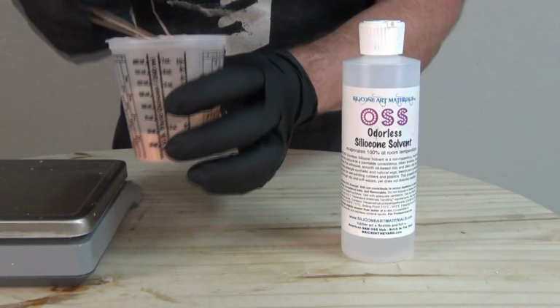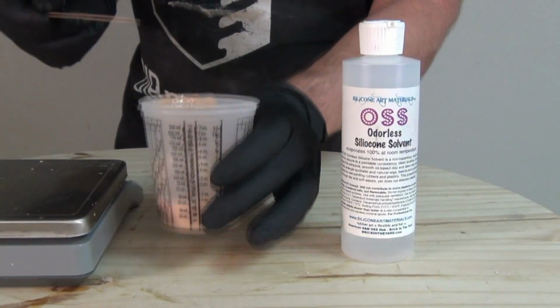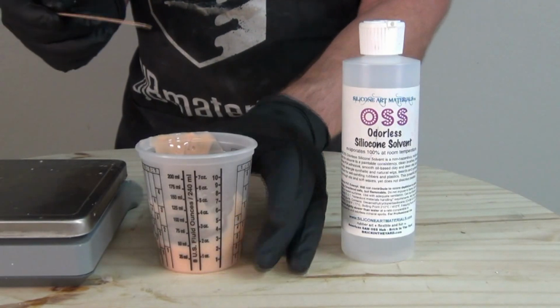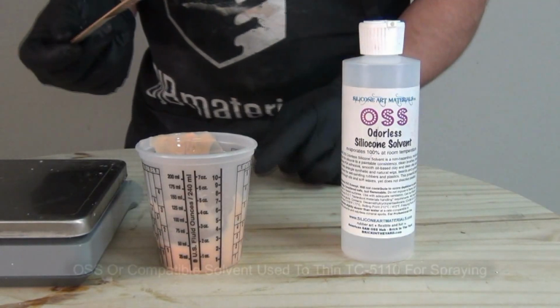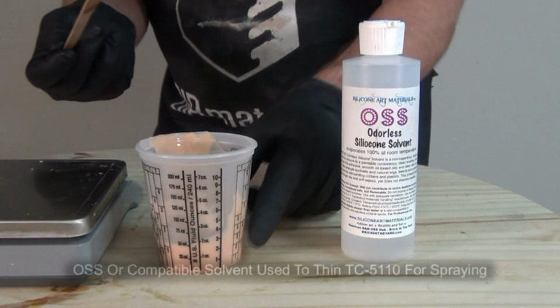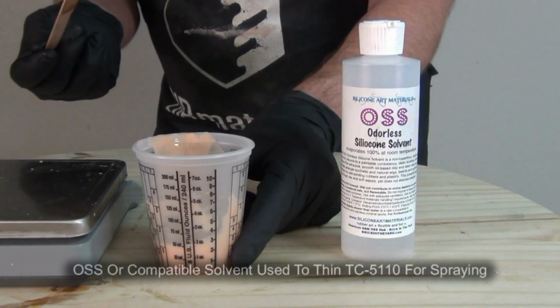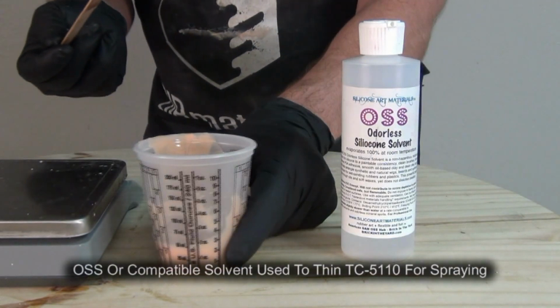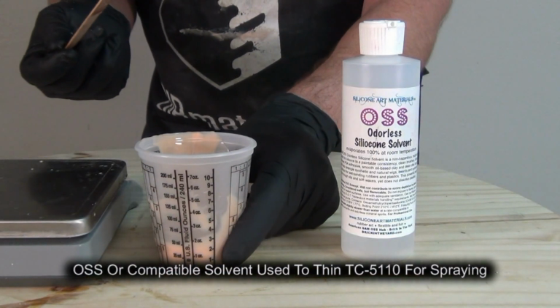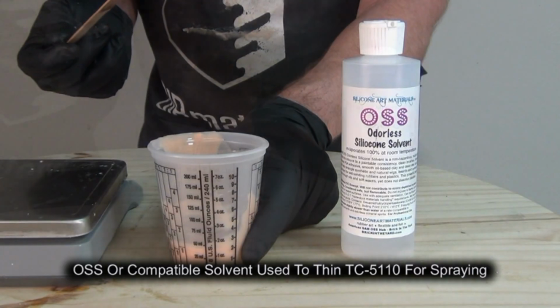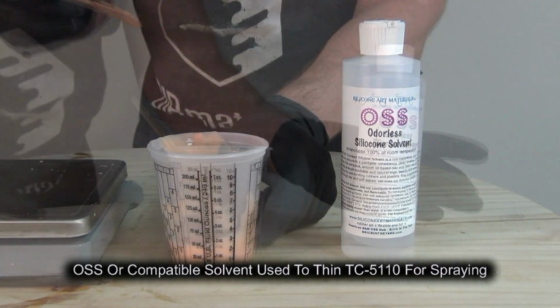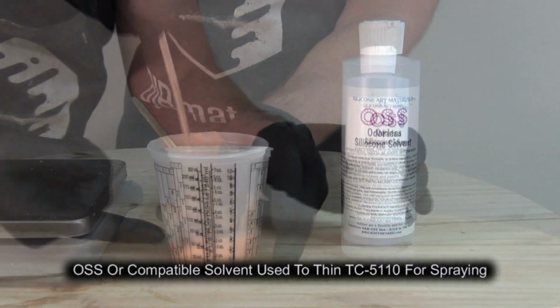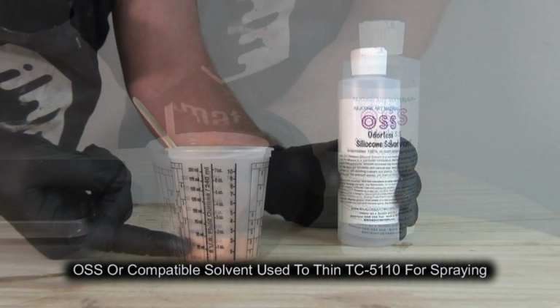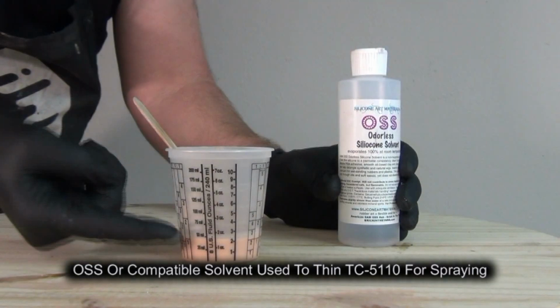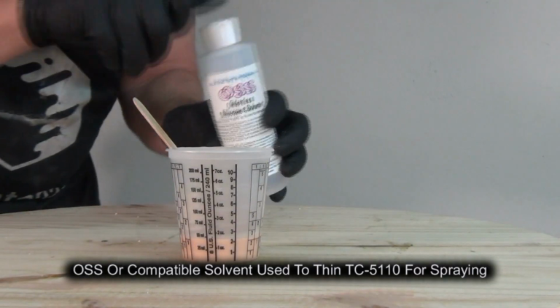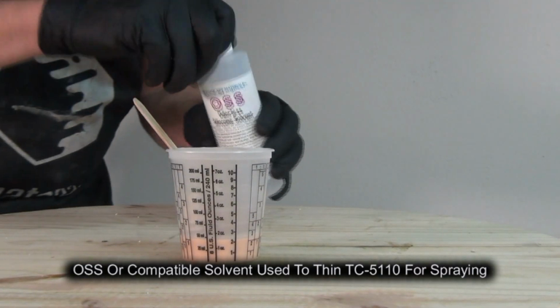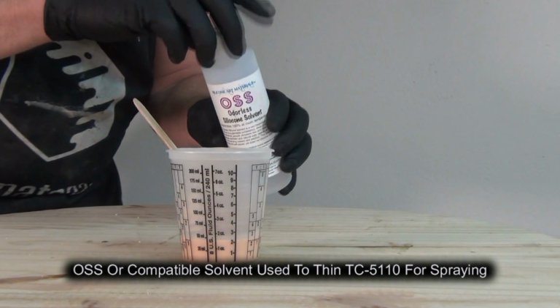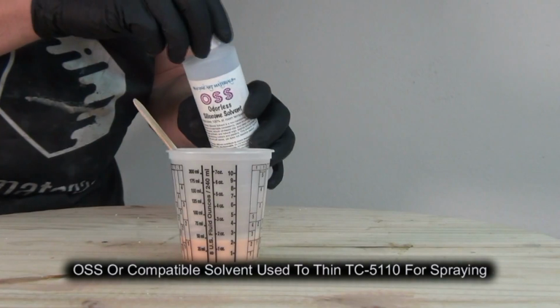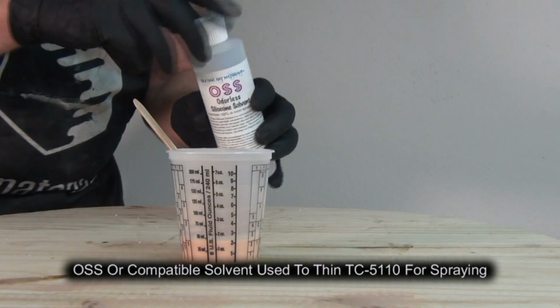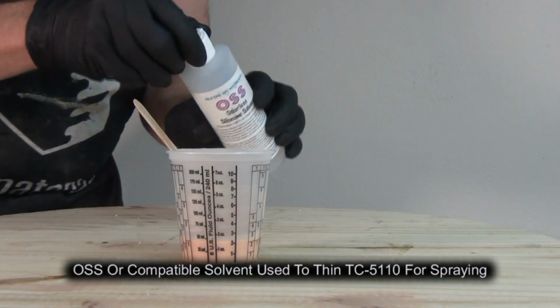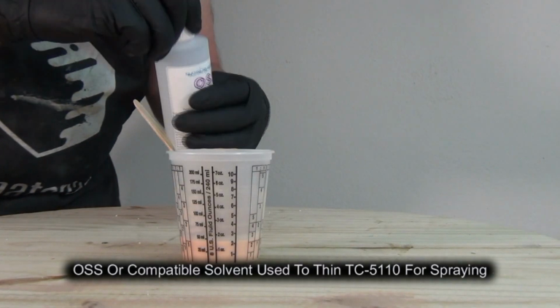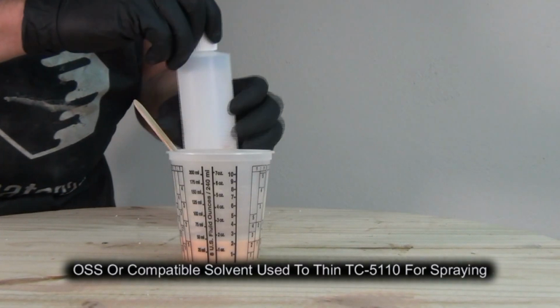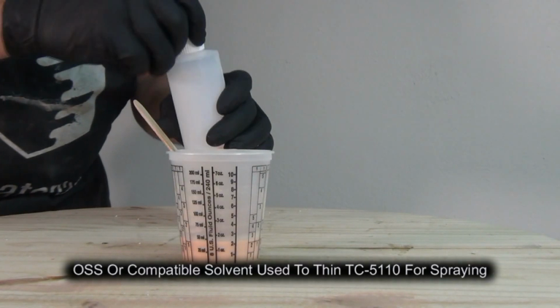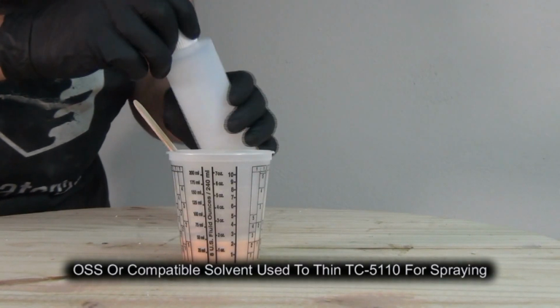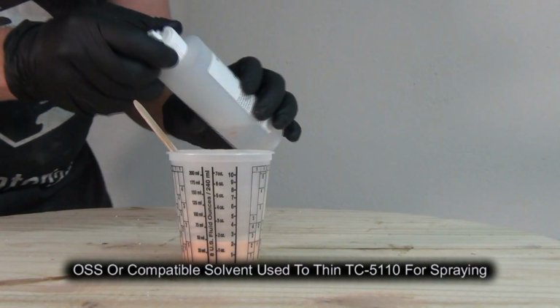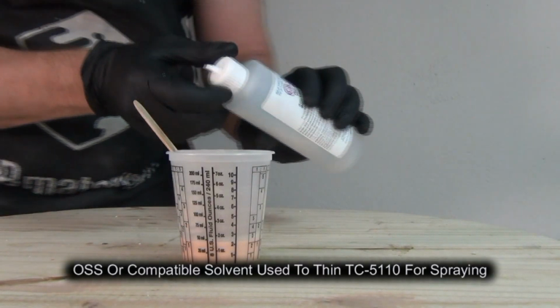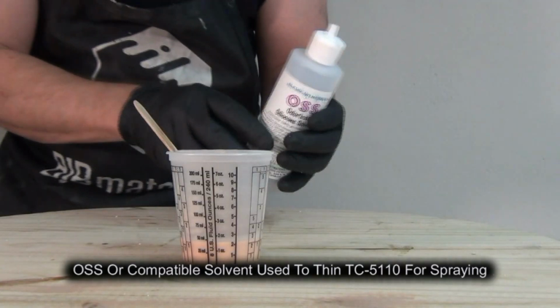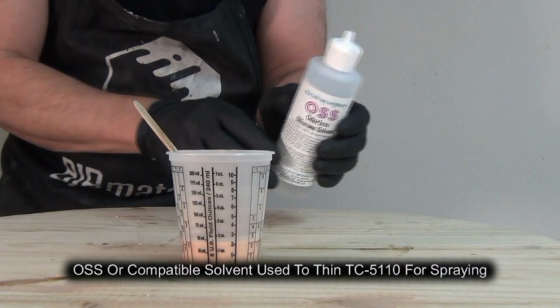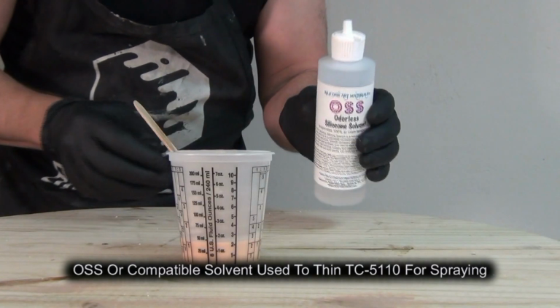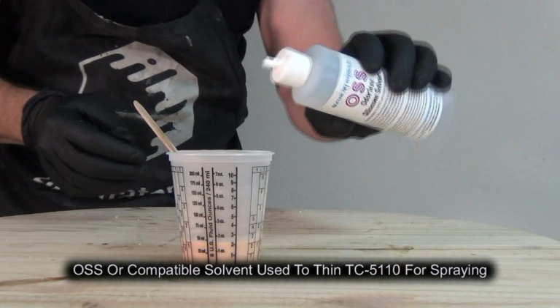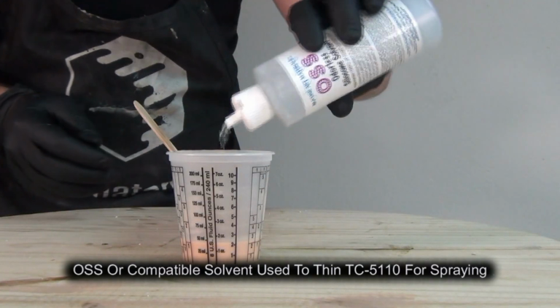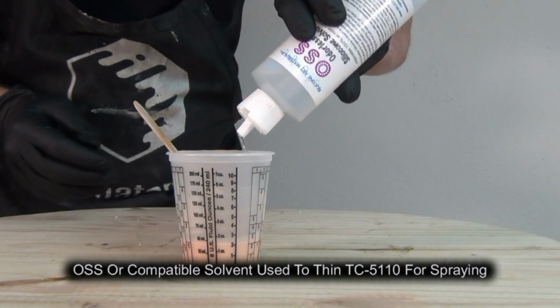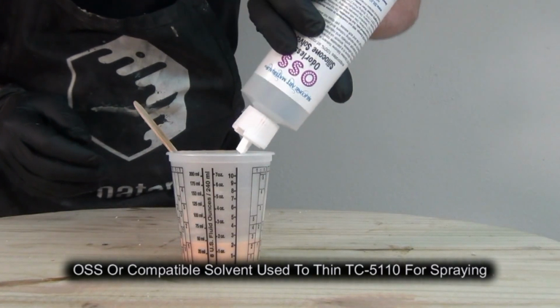Once that's mixed up I'm ready to add my solvent, and remember the clock starts ticking as soon as those components are together. We have a seven to eight minute working time and about a one hour demold with the TC5110F.